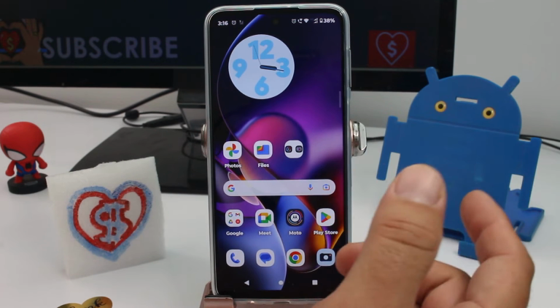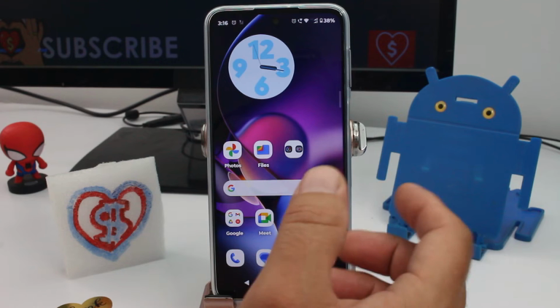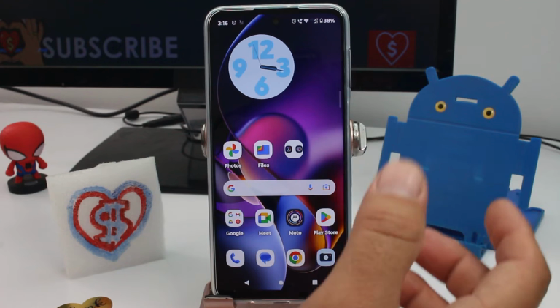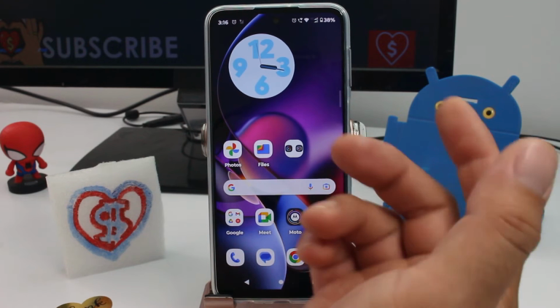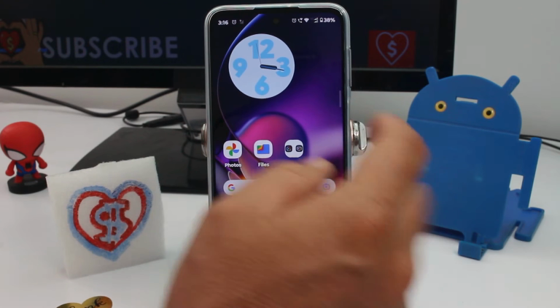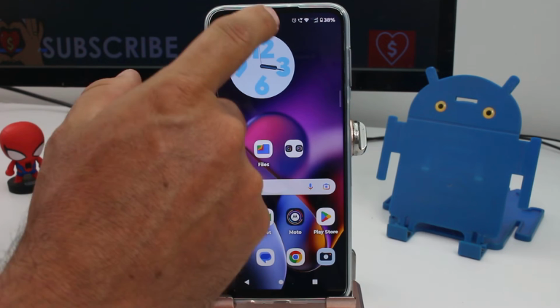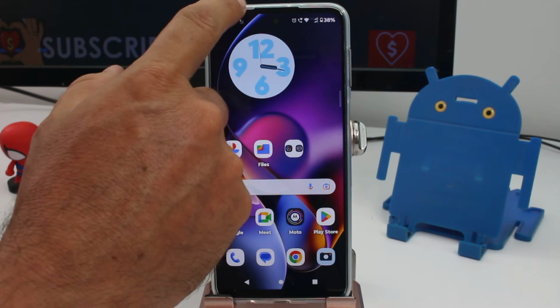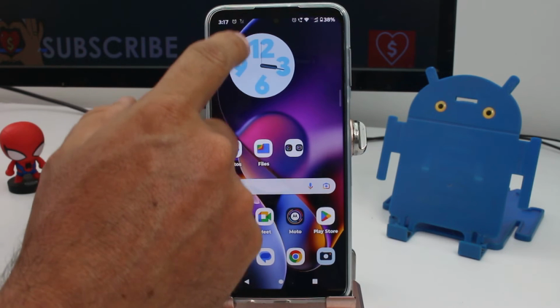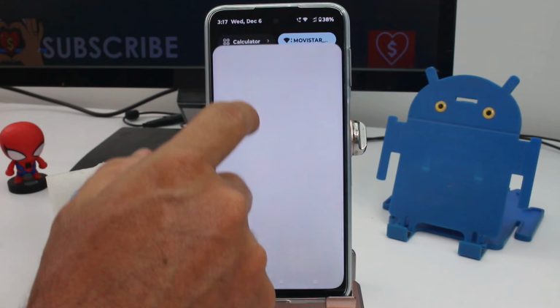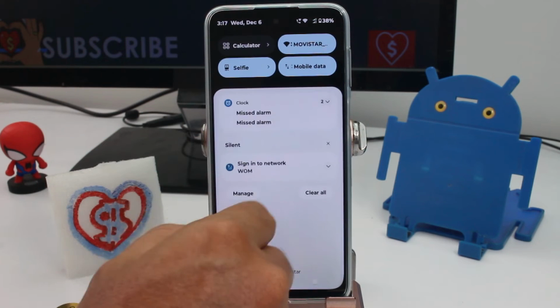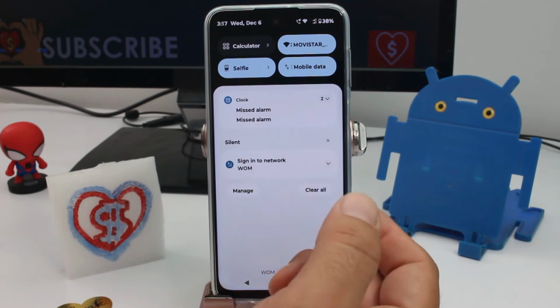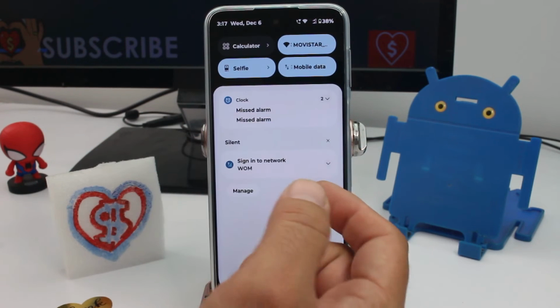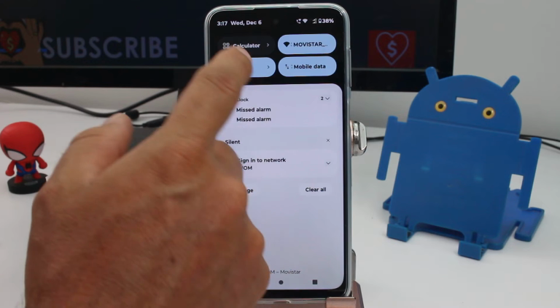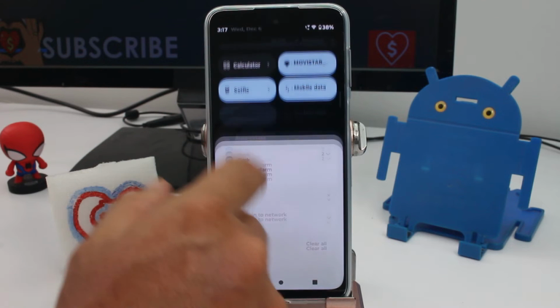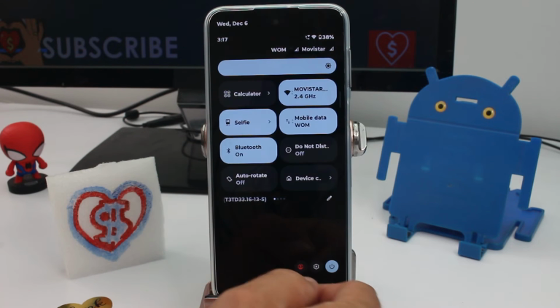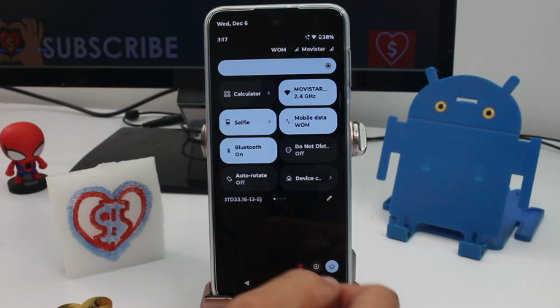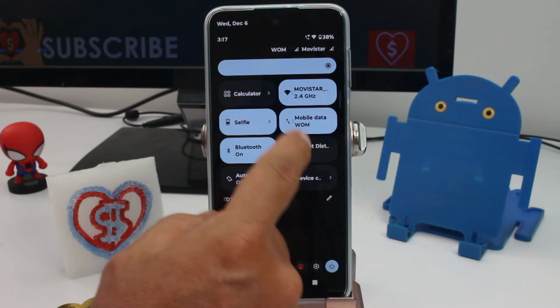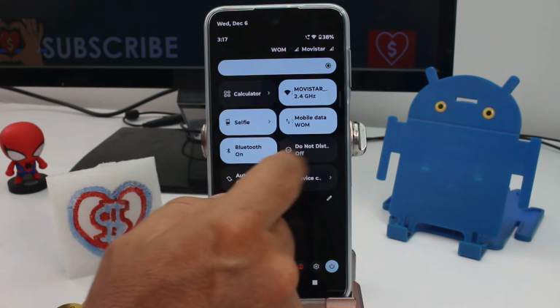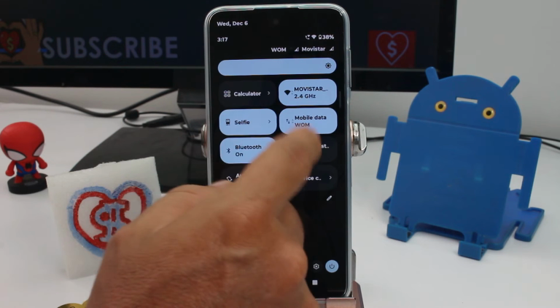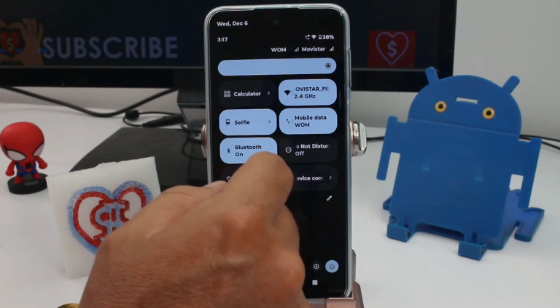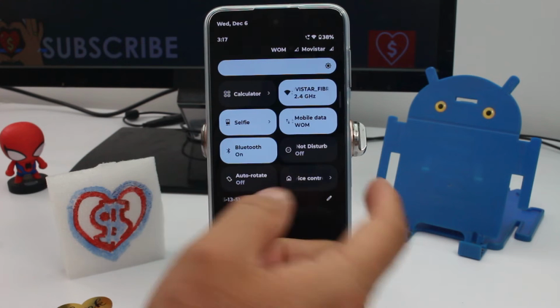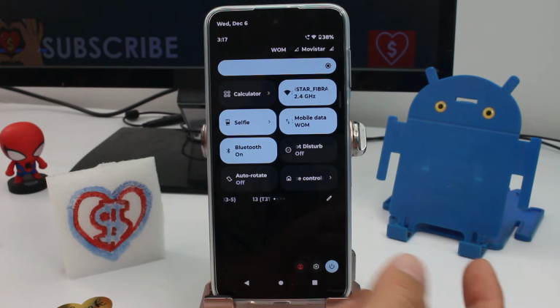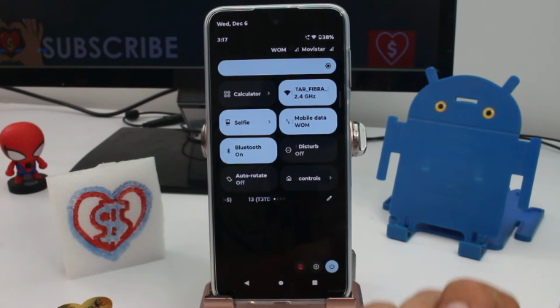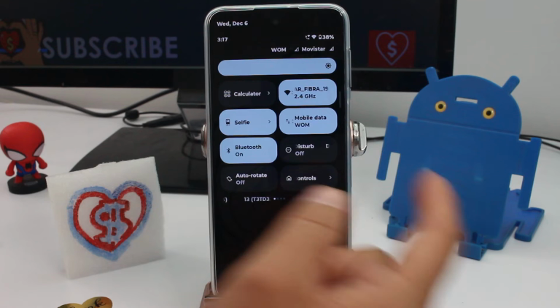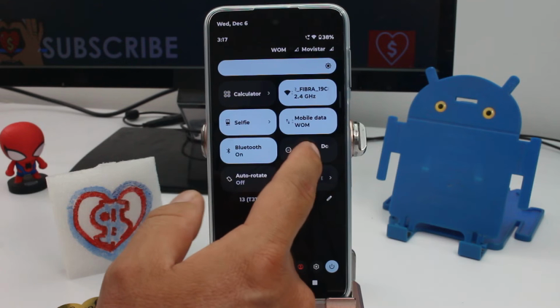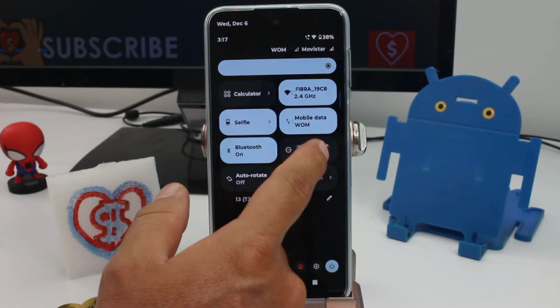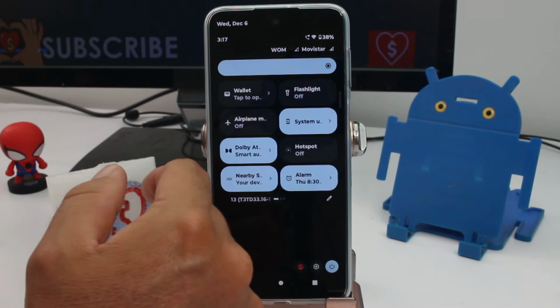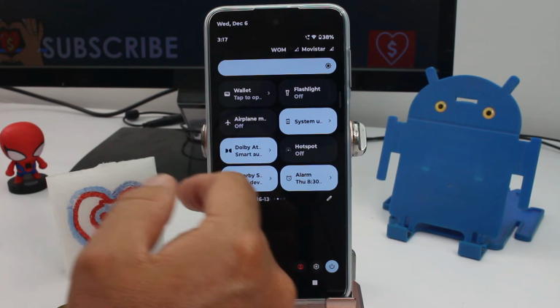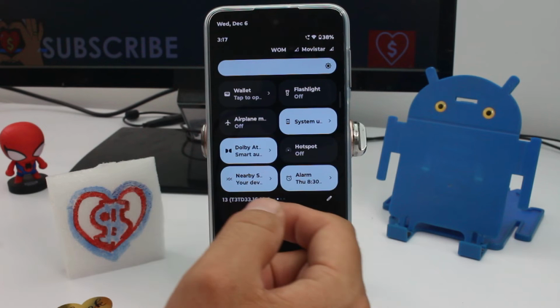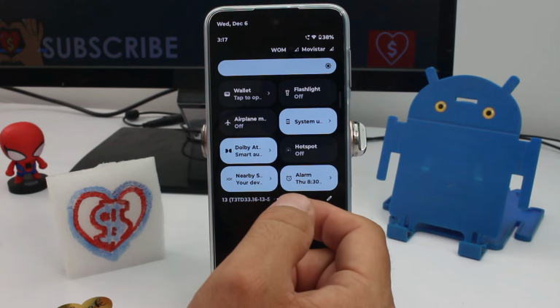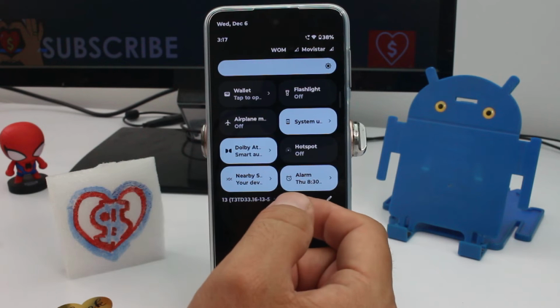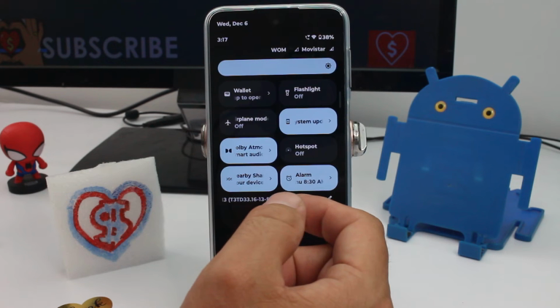The easiest way is shaking, but let's find the panel option first. You're gonna swipe down, swipe down again, and it should be here. If it's not, you're gonna scroll right or left to find the flashlight option.